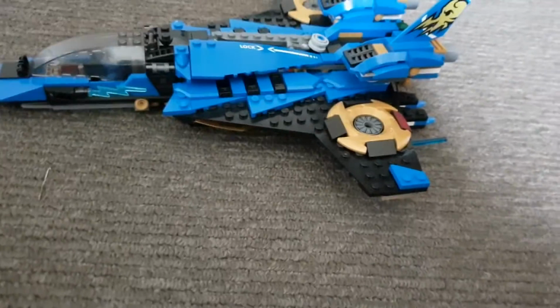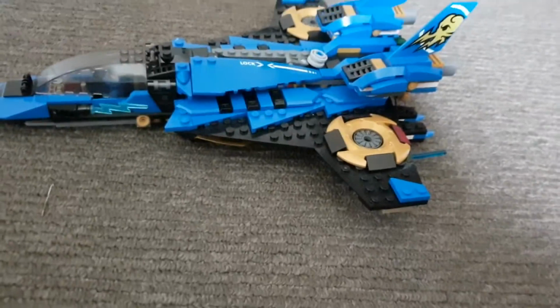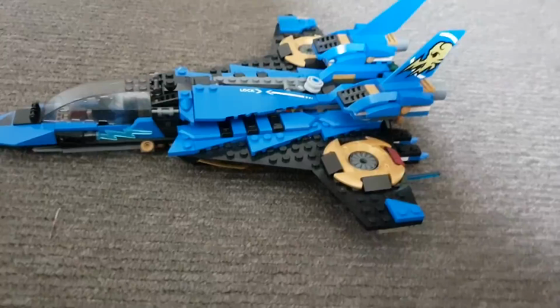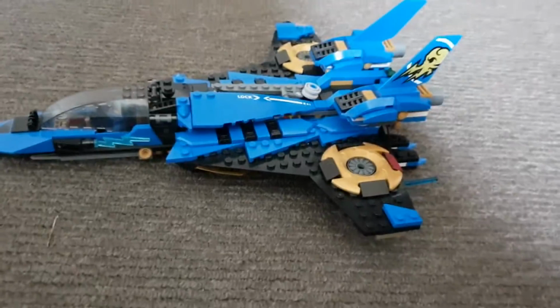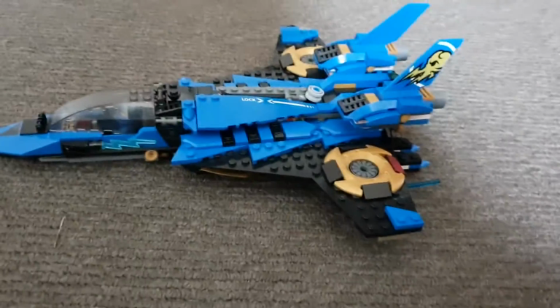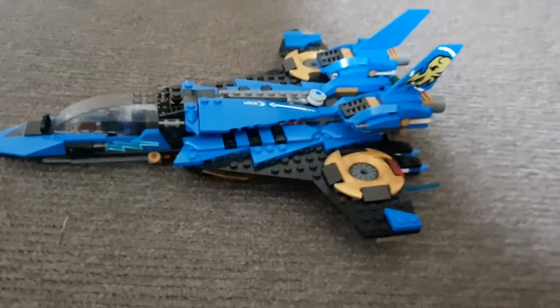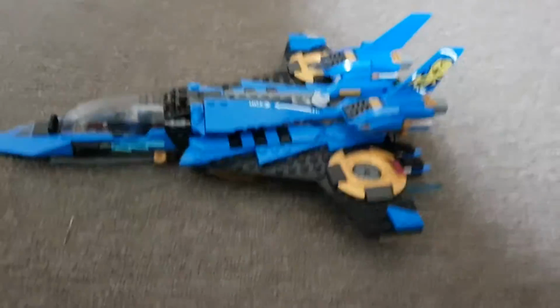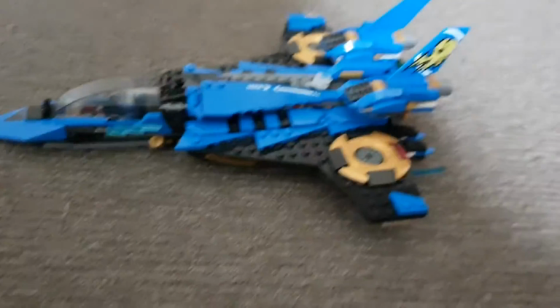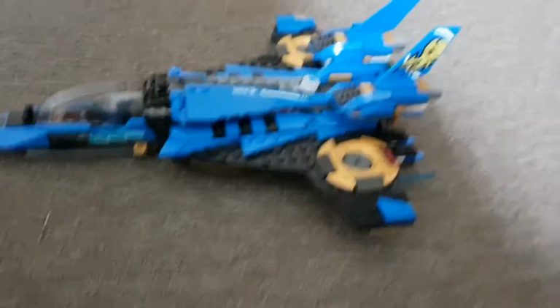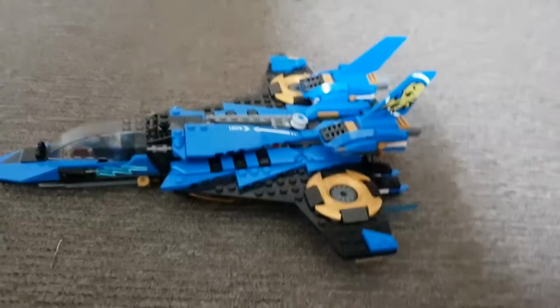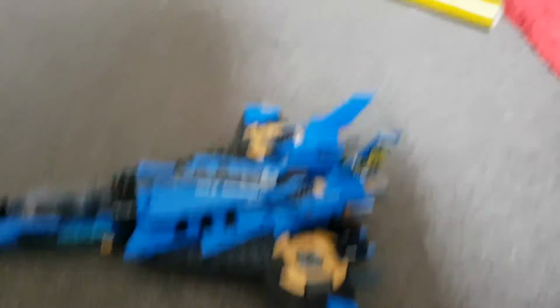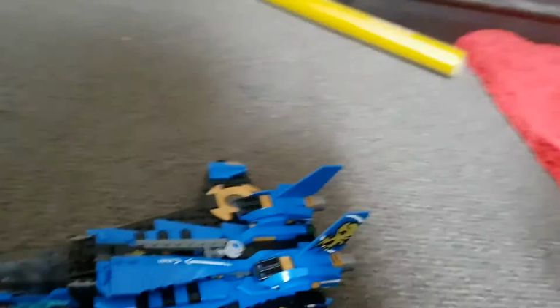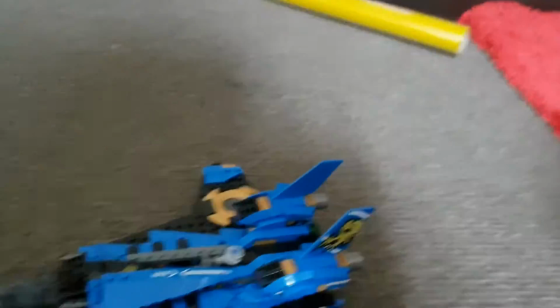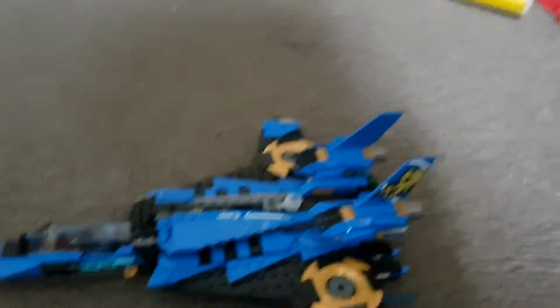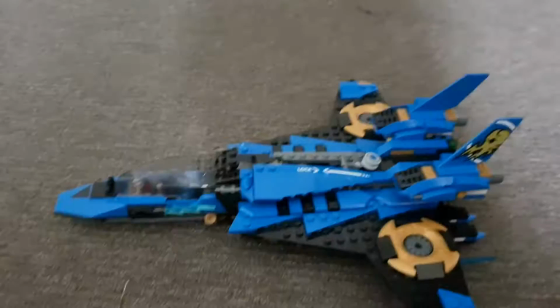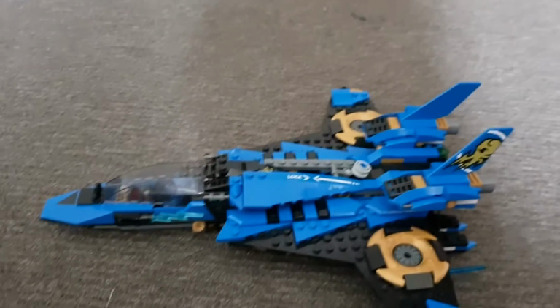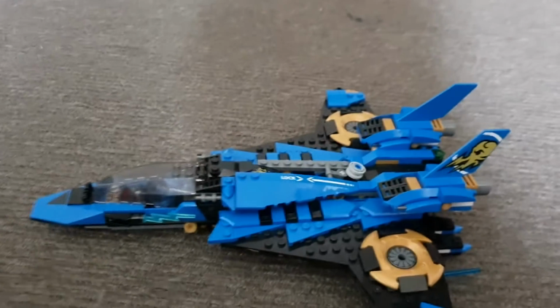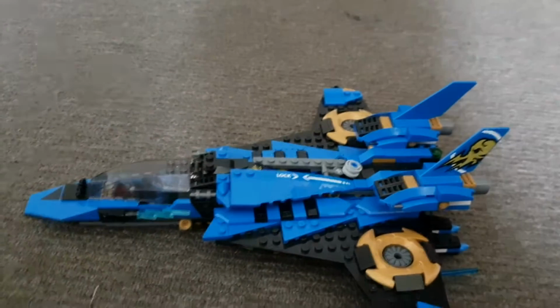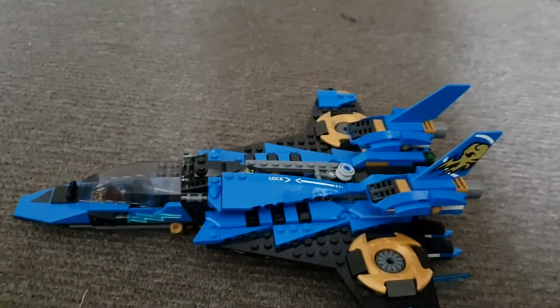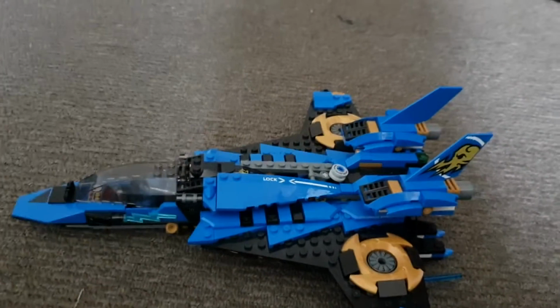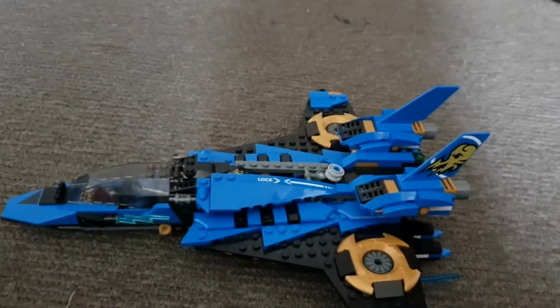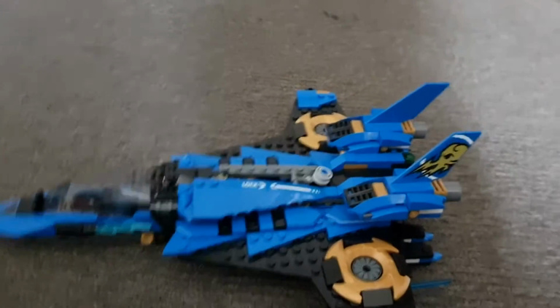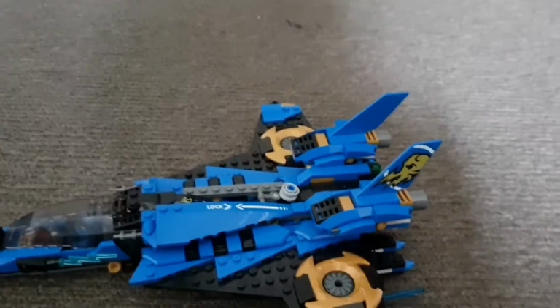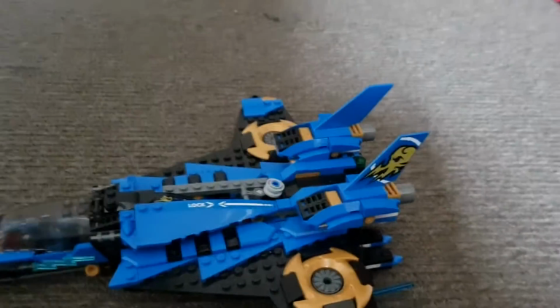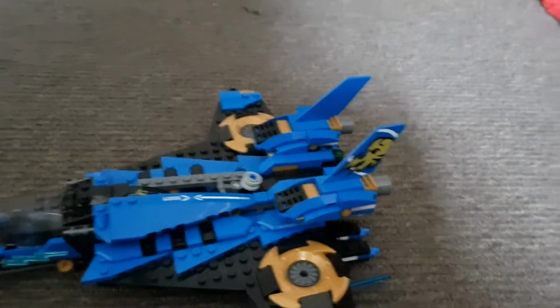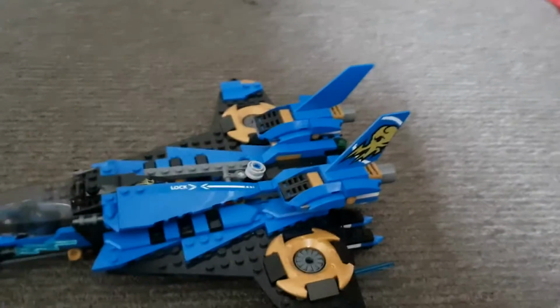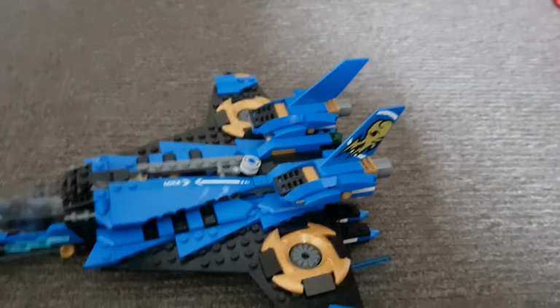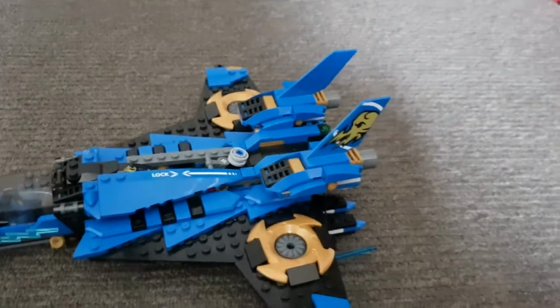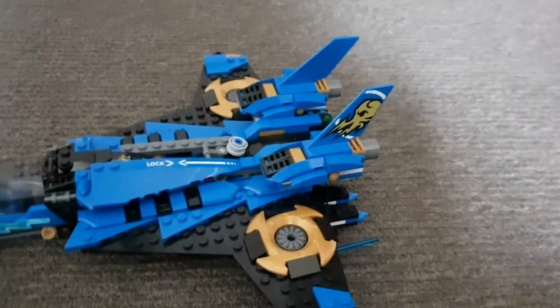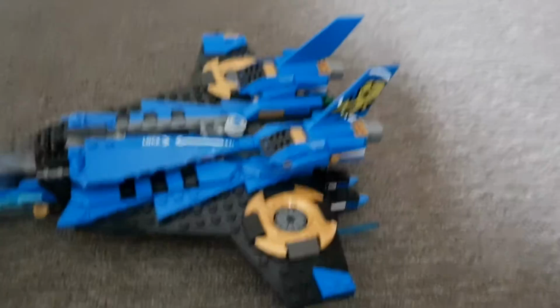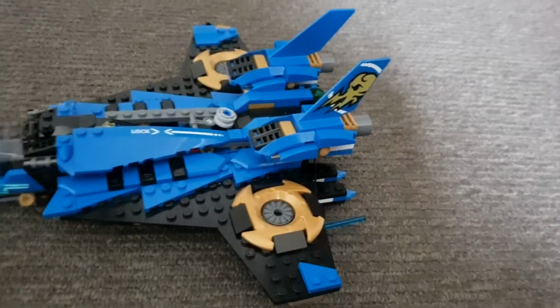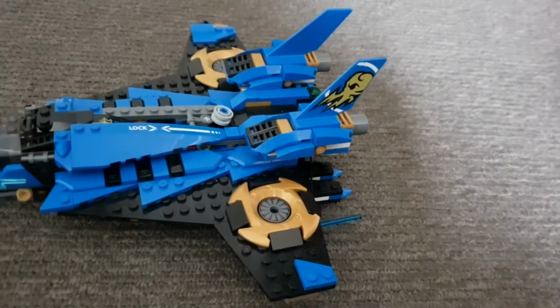DUN! DUN! DUN! Okay, that was just me. Hey guys, and welcome back to Lego Trek UB. And today I have the...